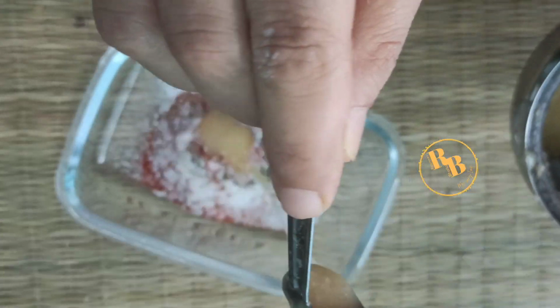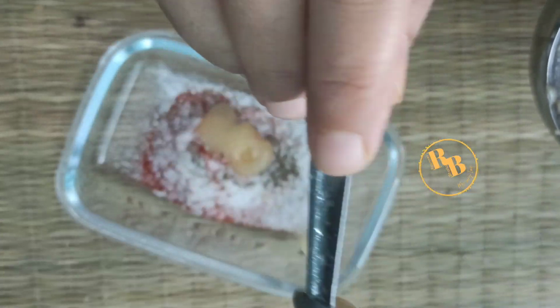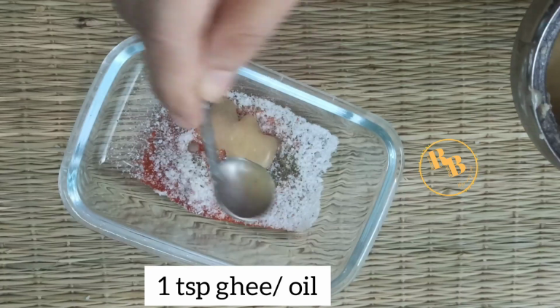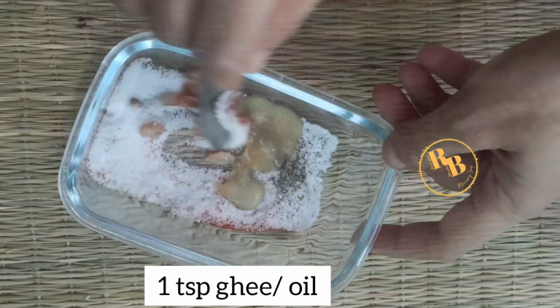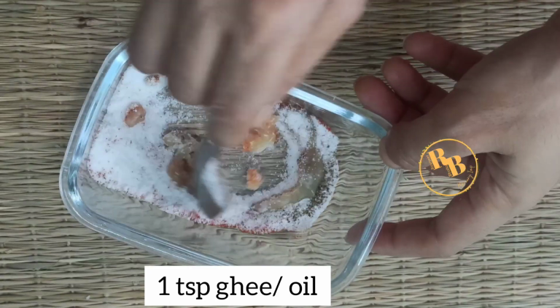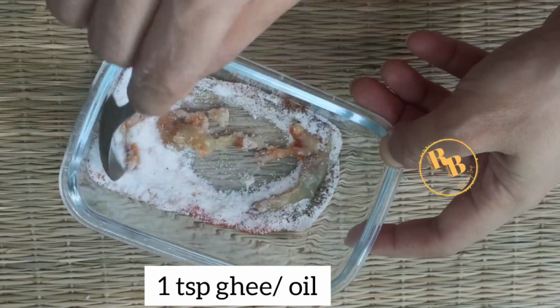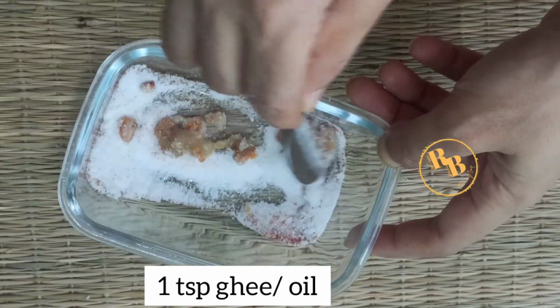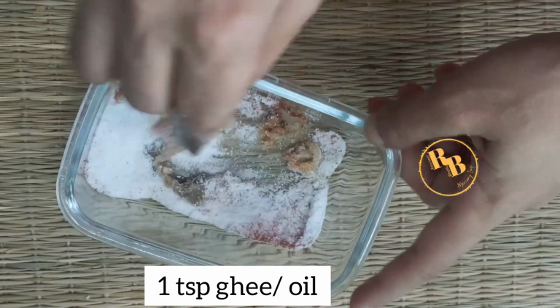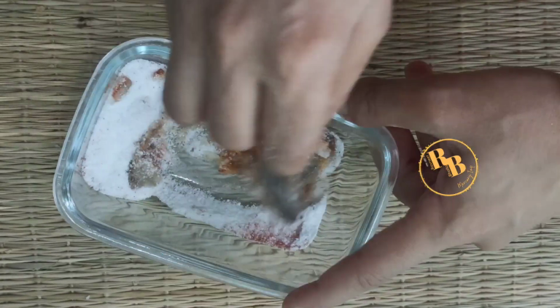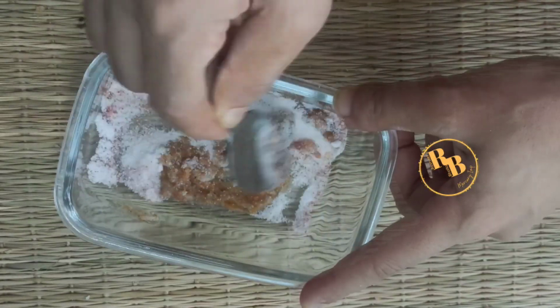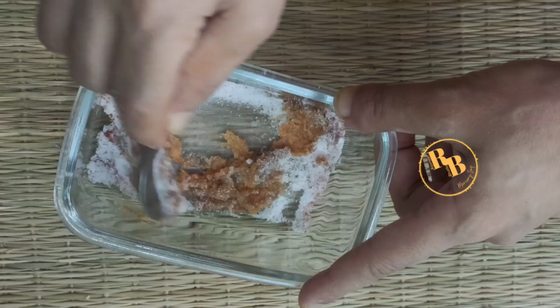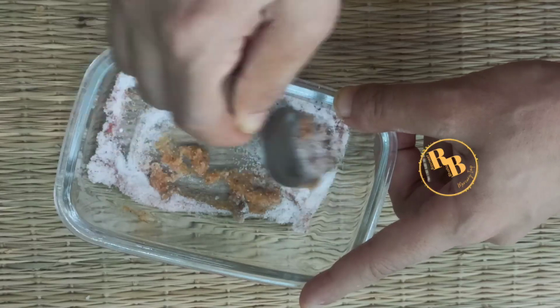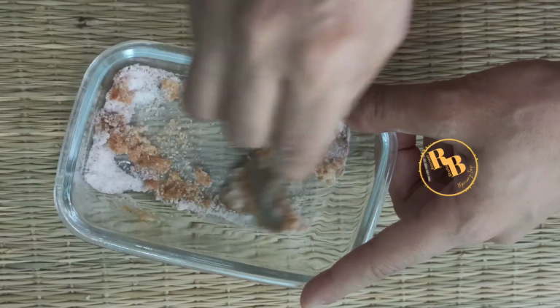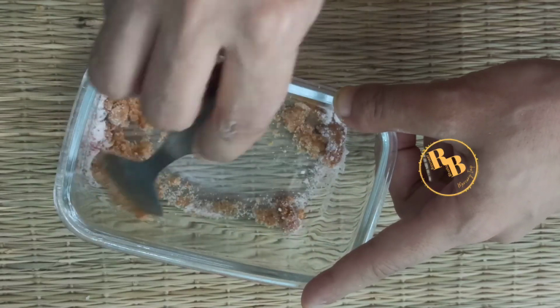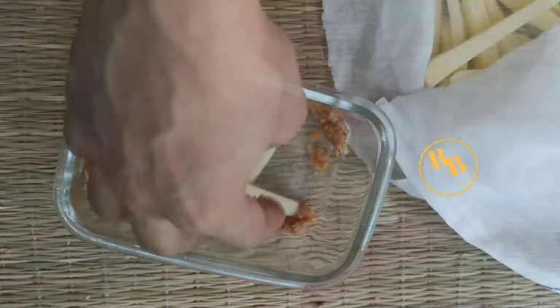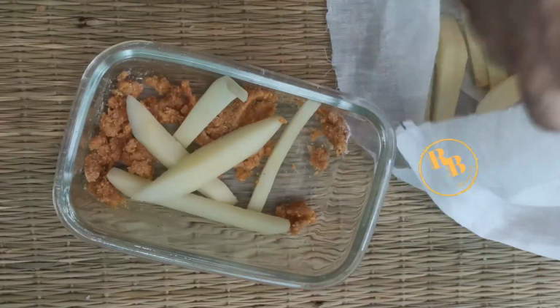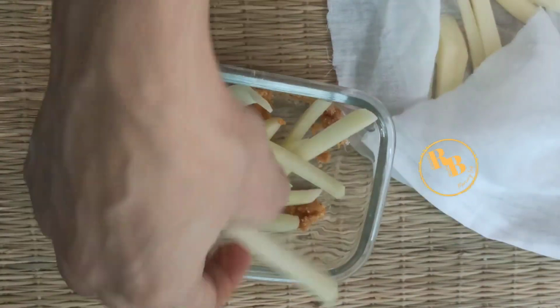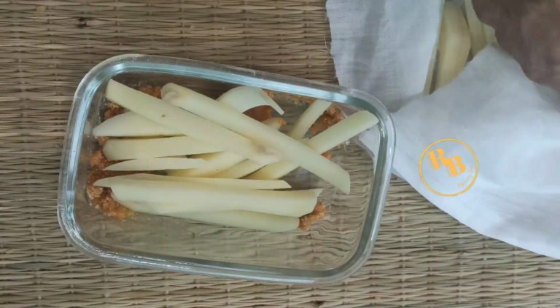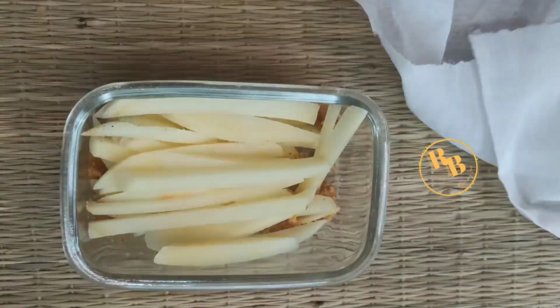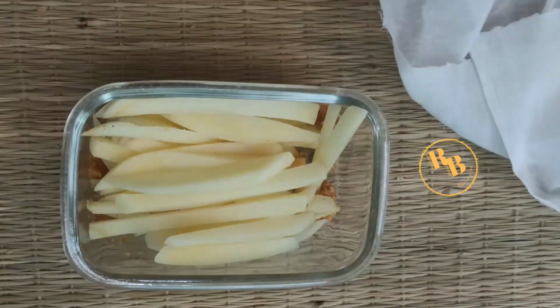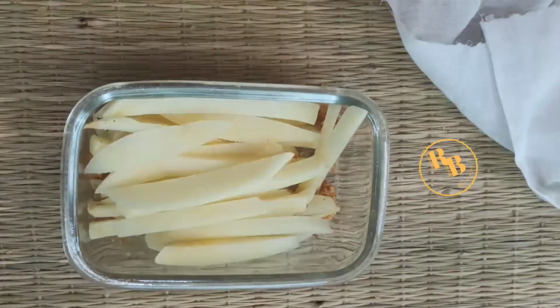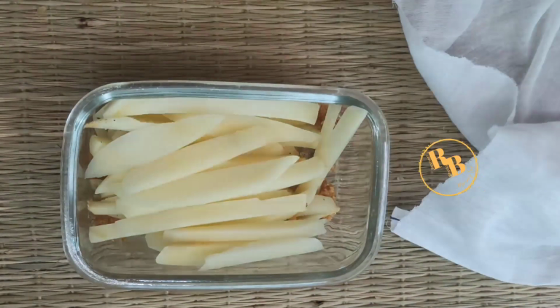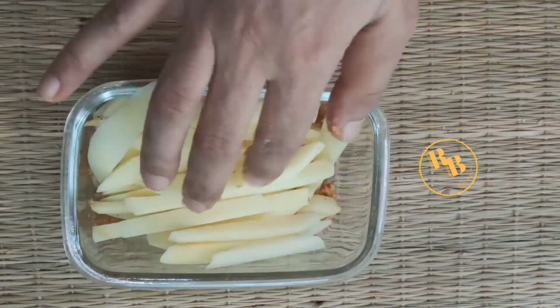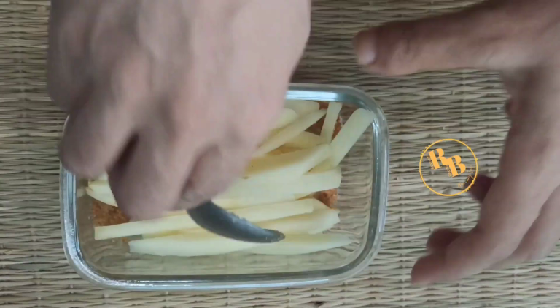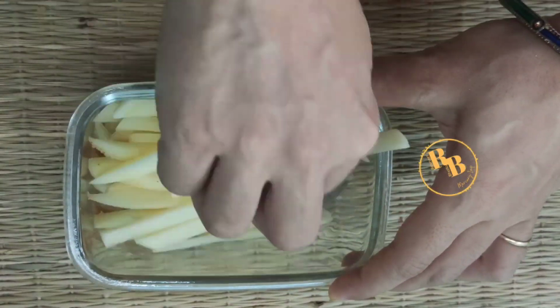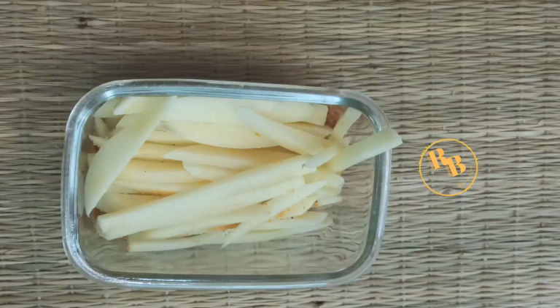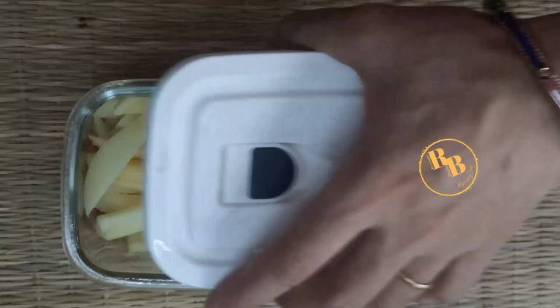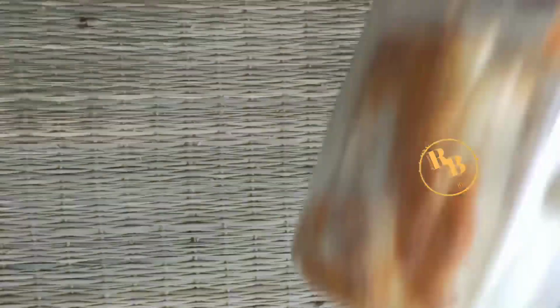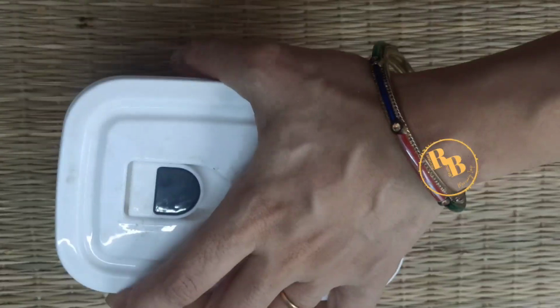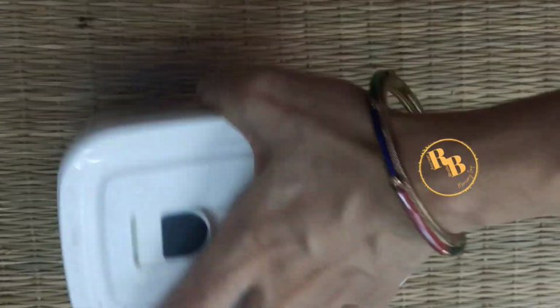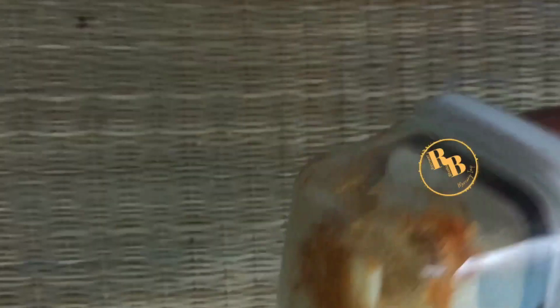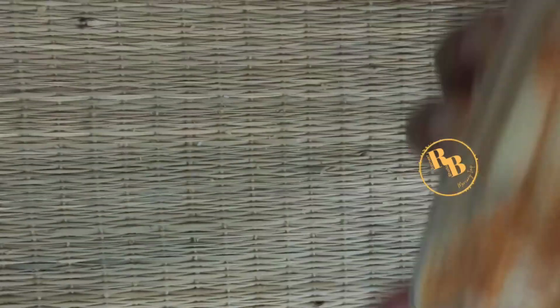Since we are making these french fries for sawan or upwas, I have taken sendha namak and ghee. Now coat the potato slices with this mixture — coat them really well. Shake the jar and we will be freezing these marinated potato slices for at least 20 minutes. You can keep them for a whole day too.